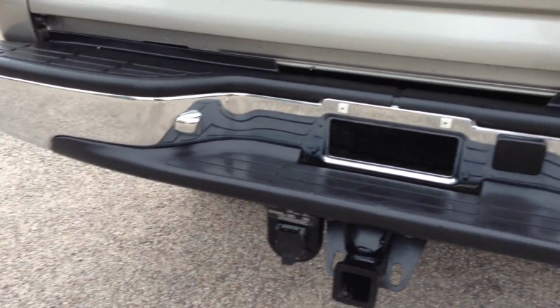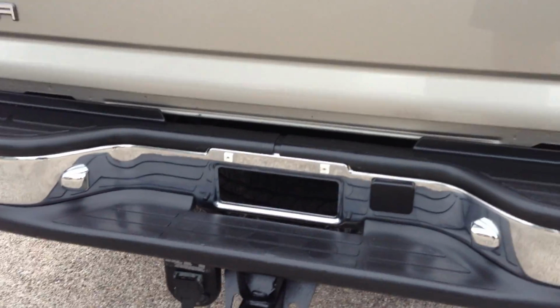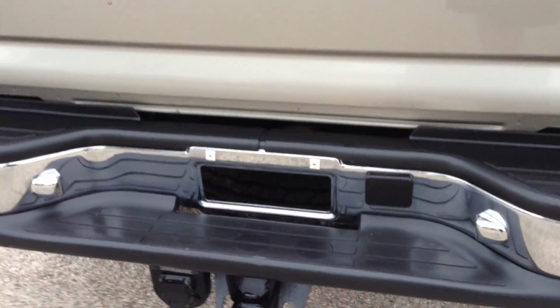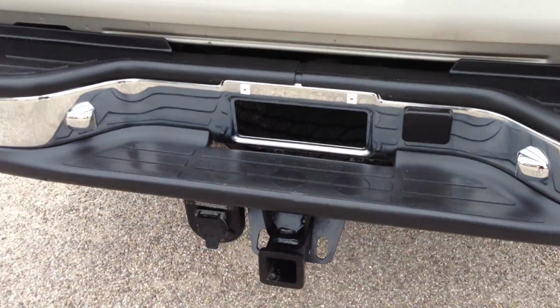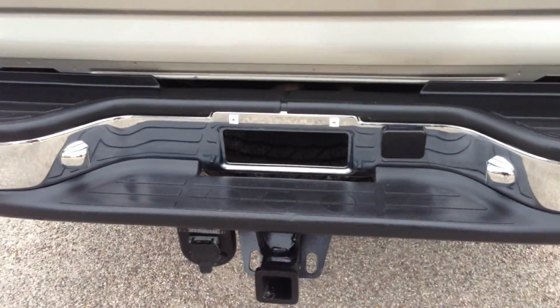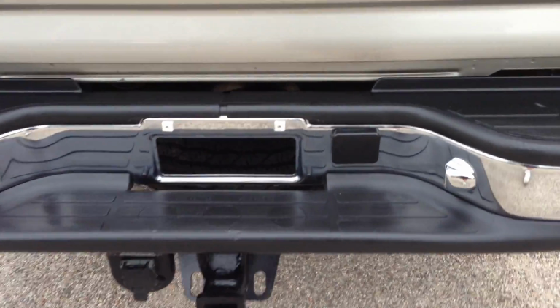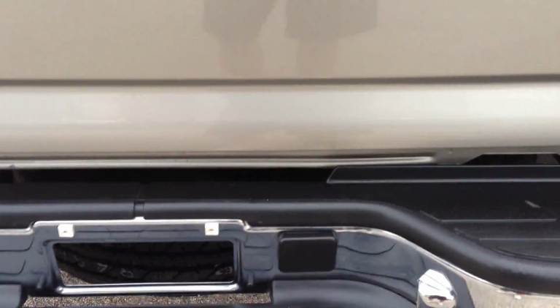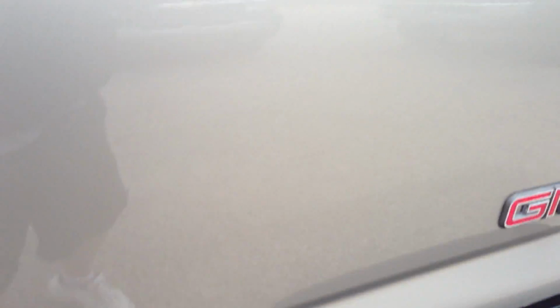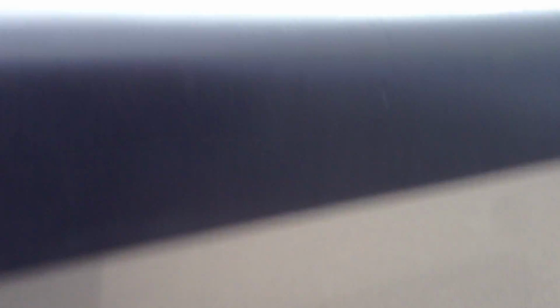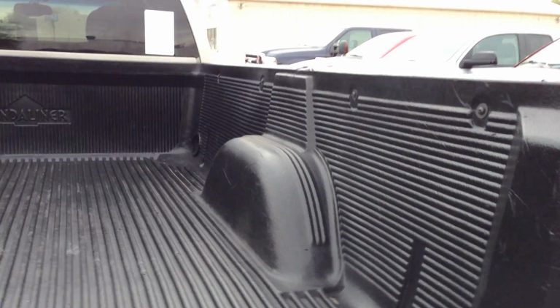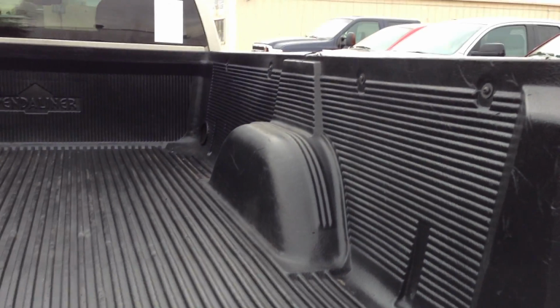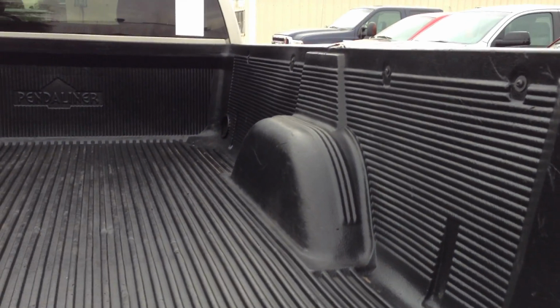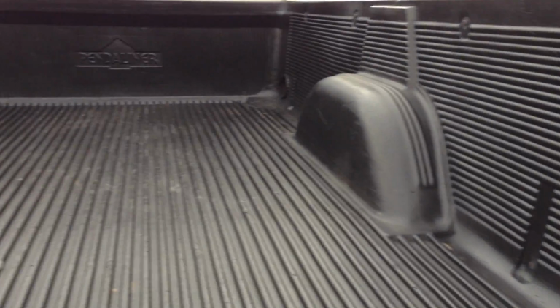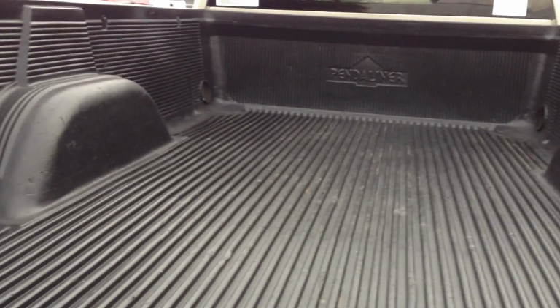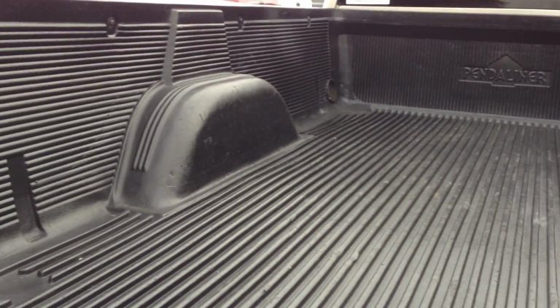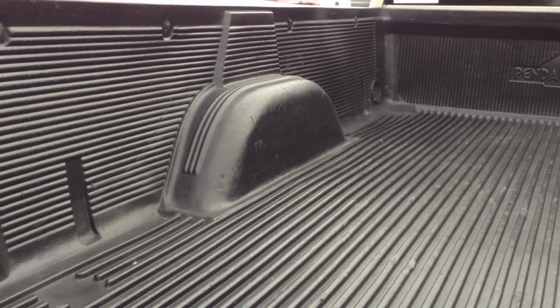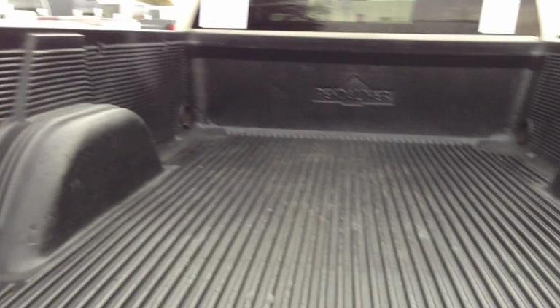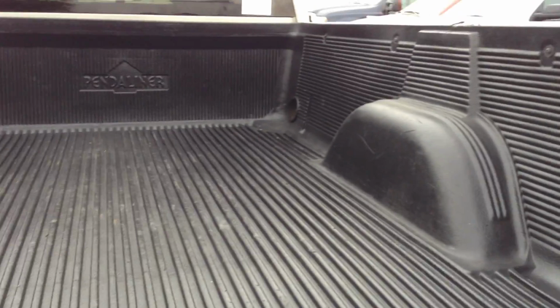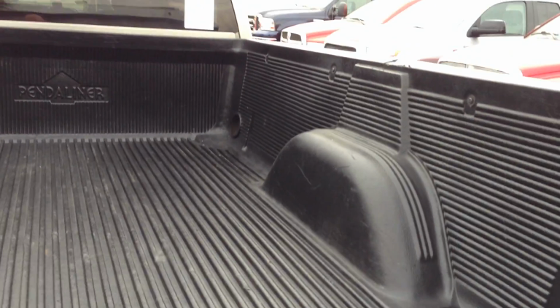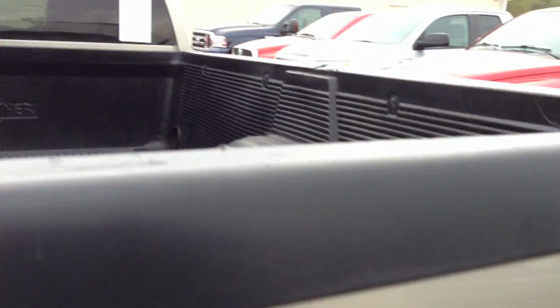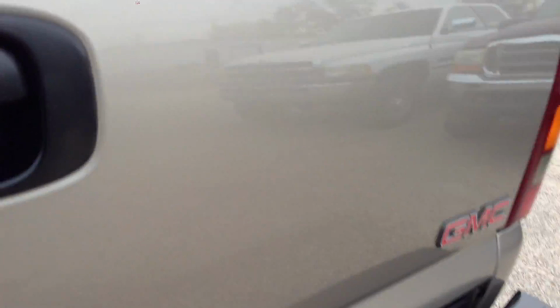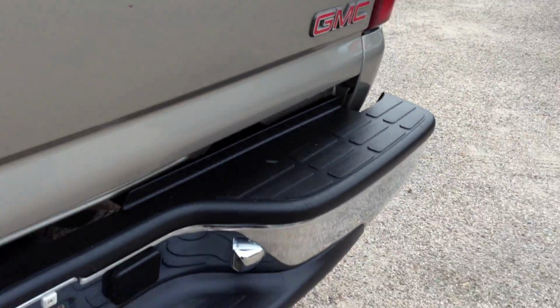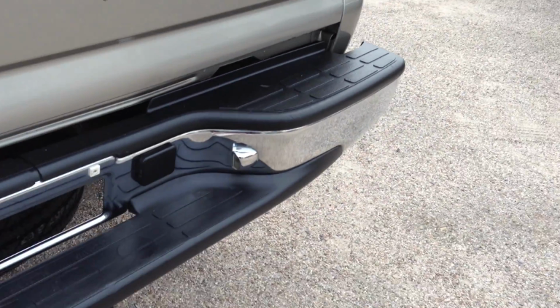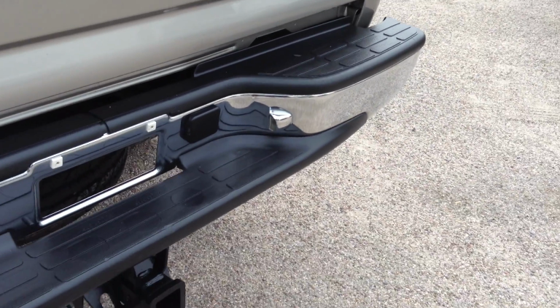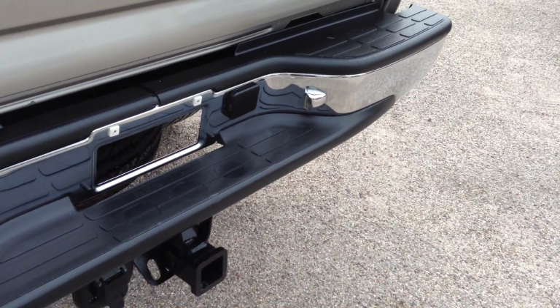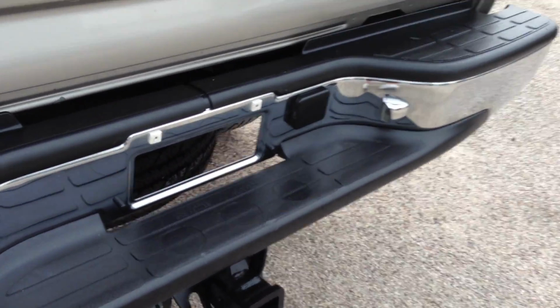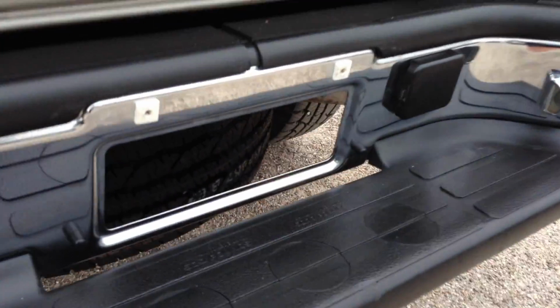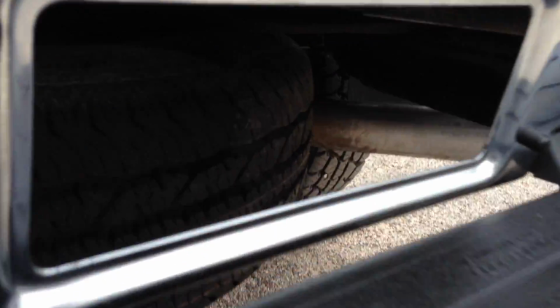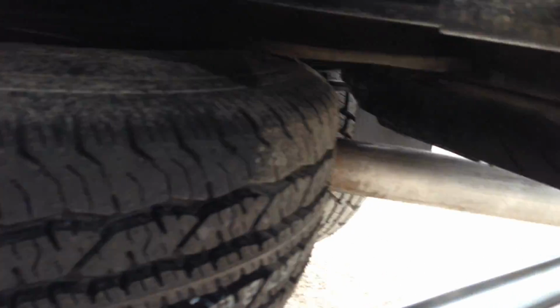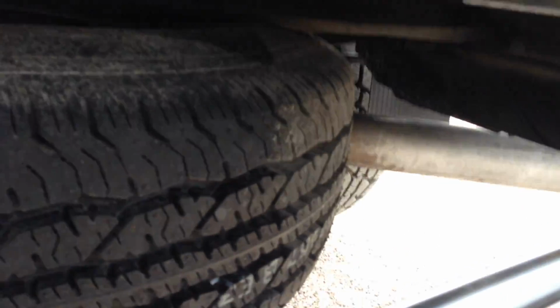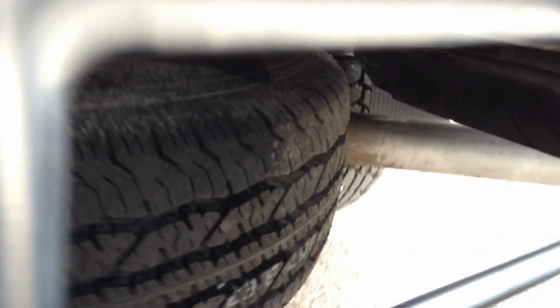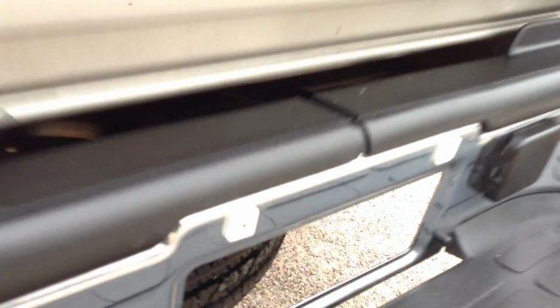I can see — most people who tow know — most people will bash into their hitch a few dozen times and their tailgates and bumpers look like hell by now. There's your spare — that's a brand new spare.